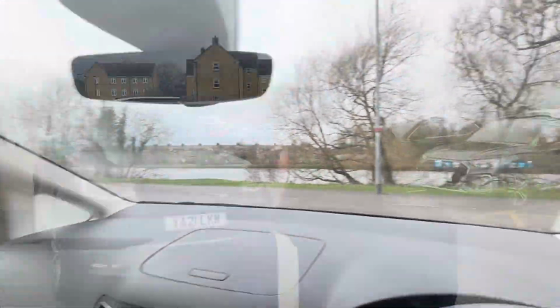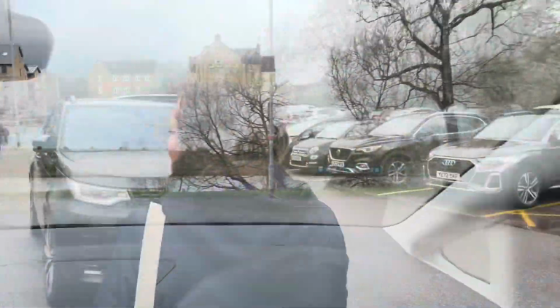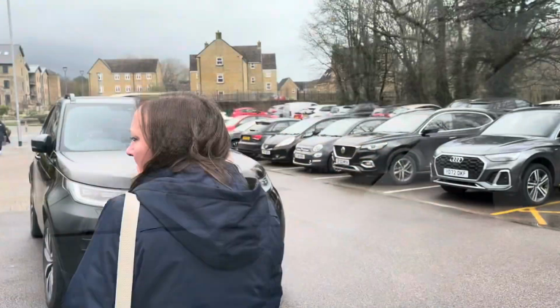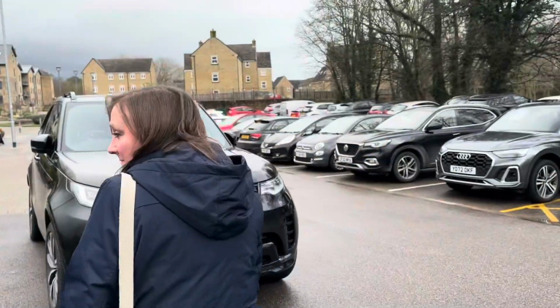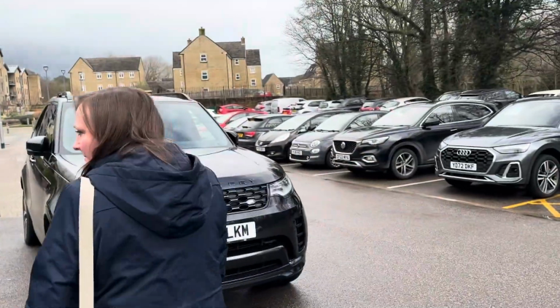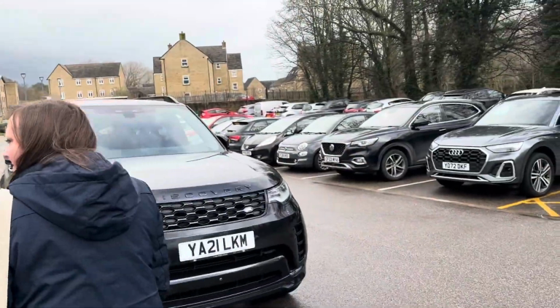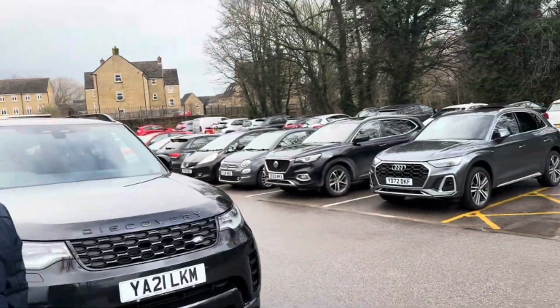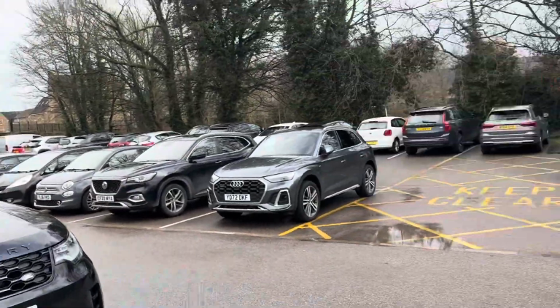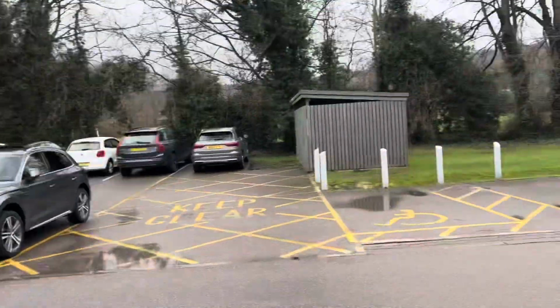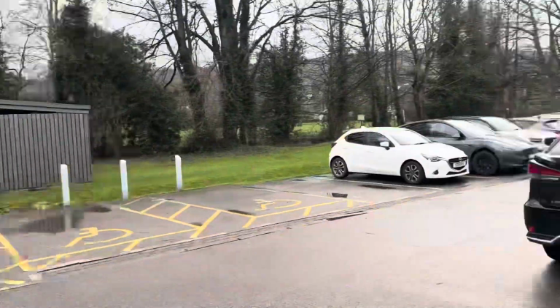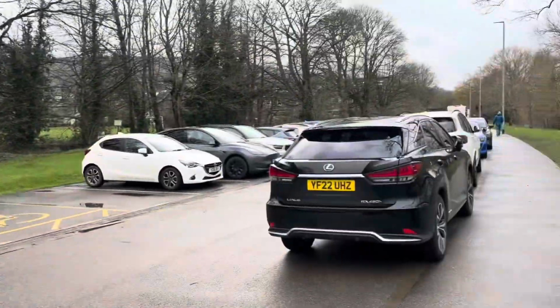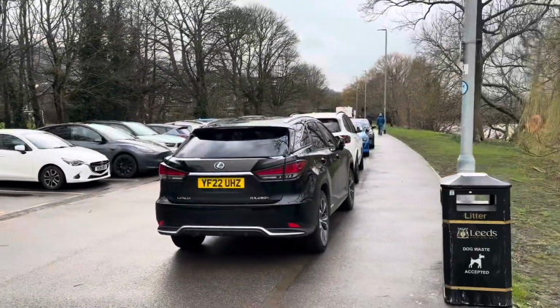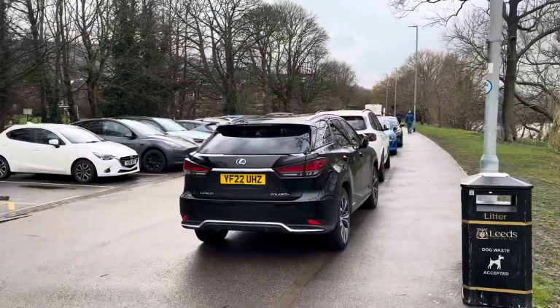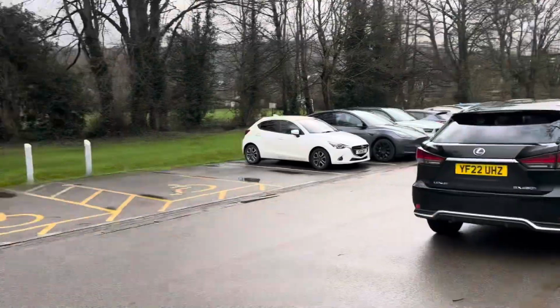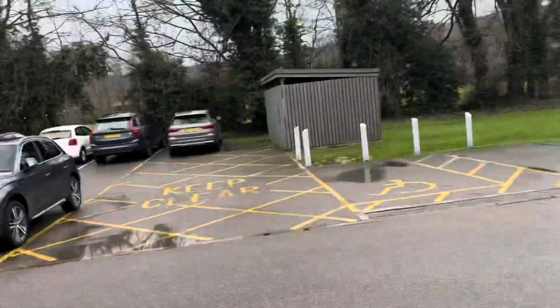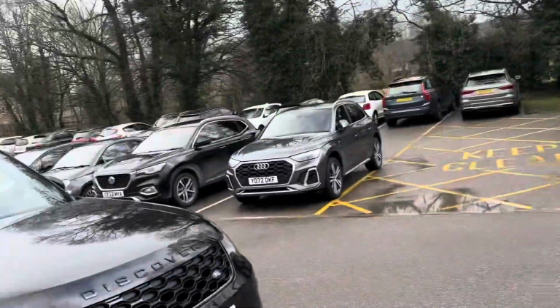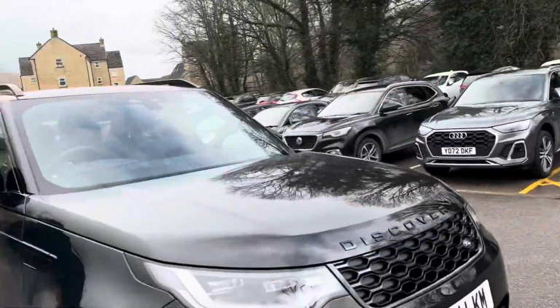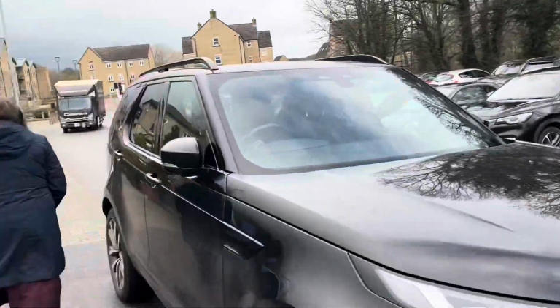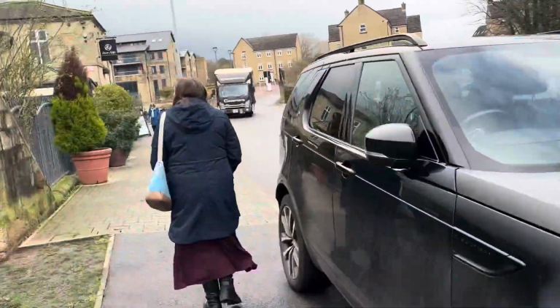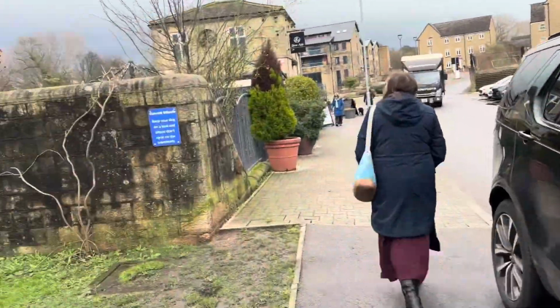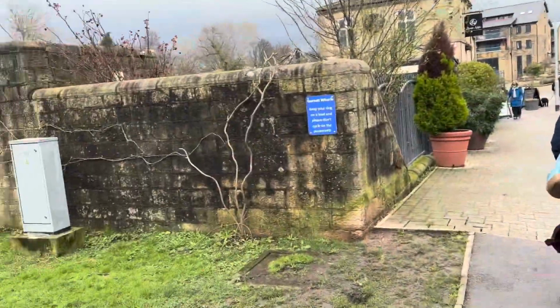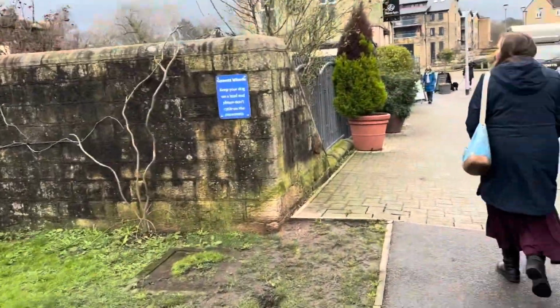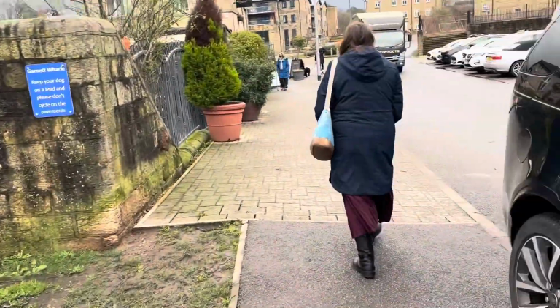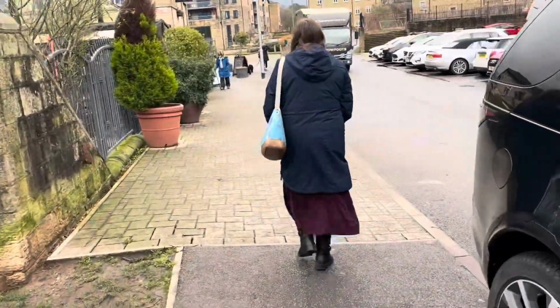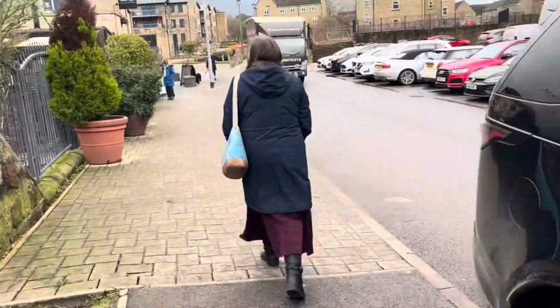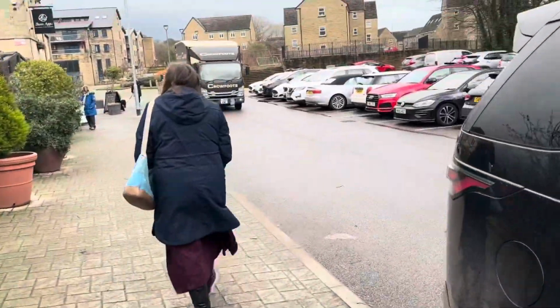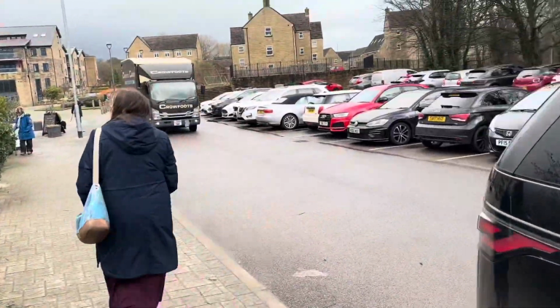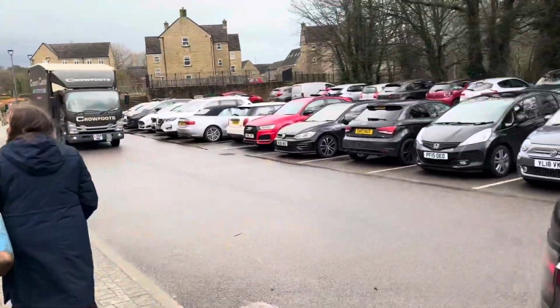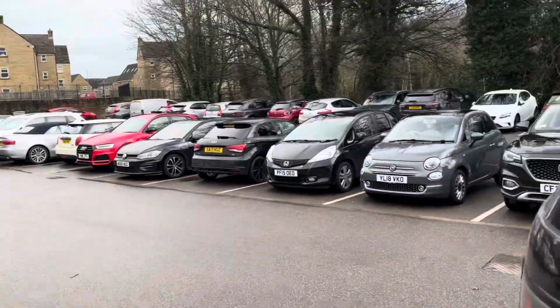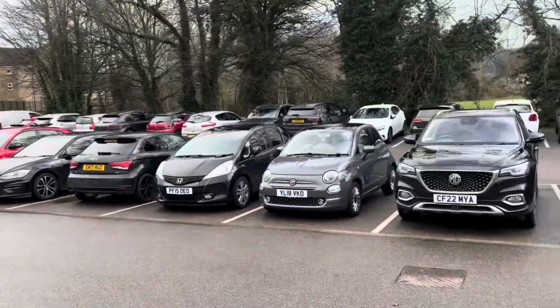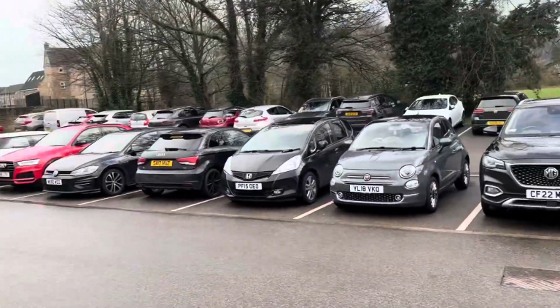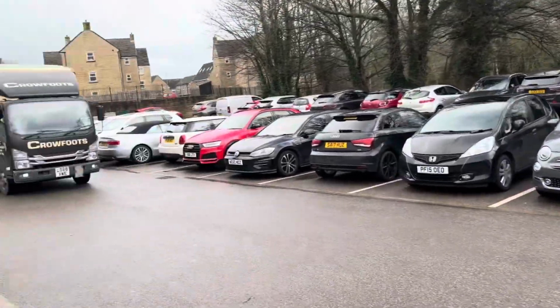If you come down to Garnet's Wharf this time of day — like one o'clock, two o'clock — it's absolutely packed with cars. And yeah, we're lucky we've got the space.